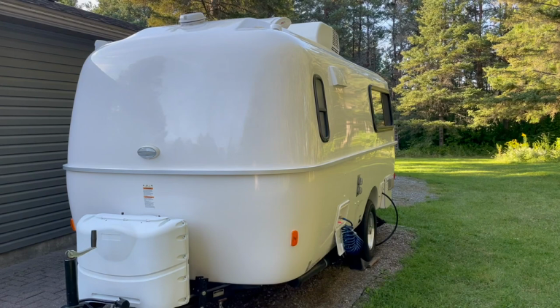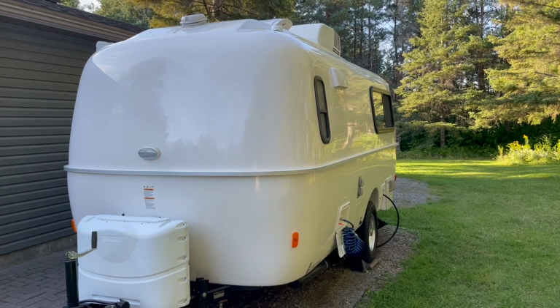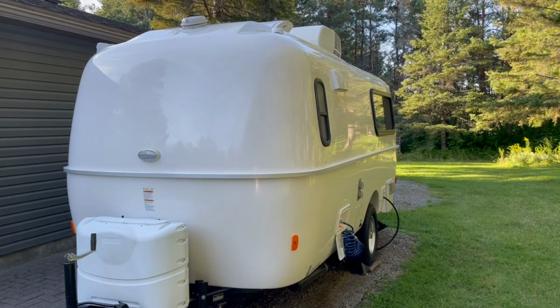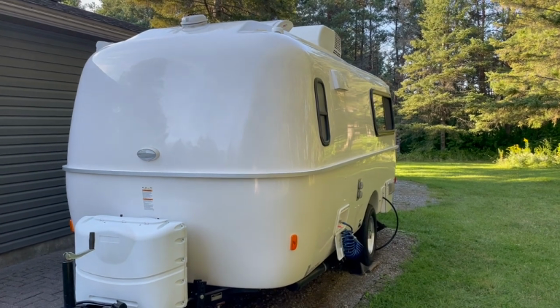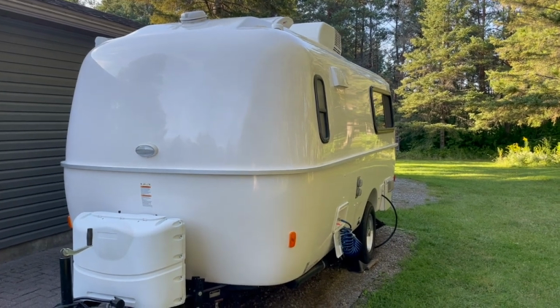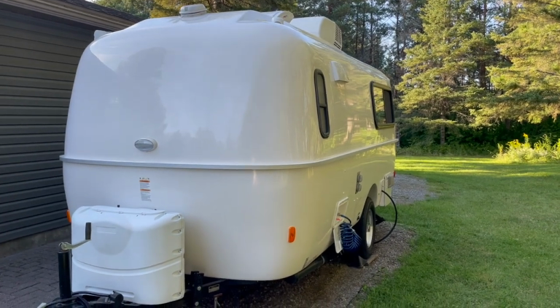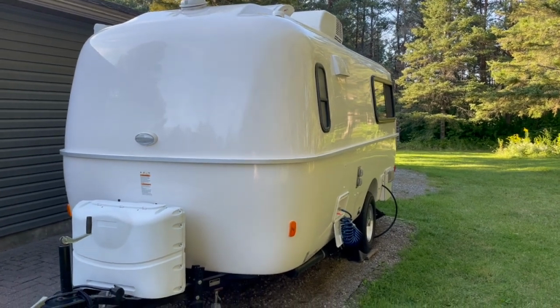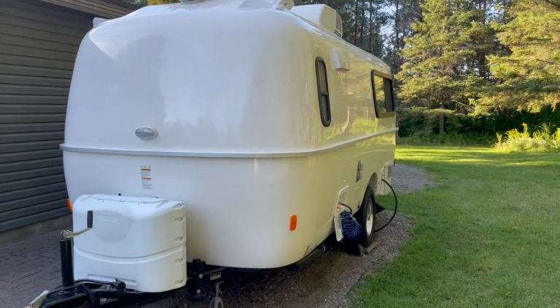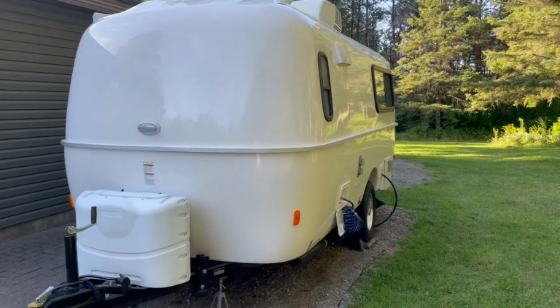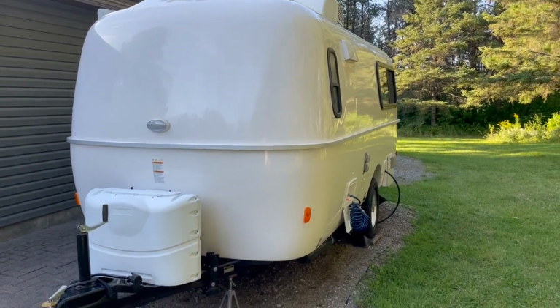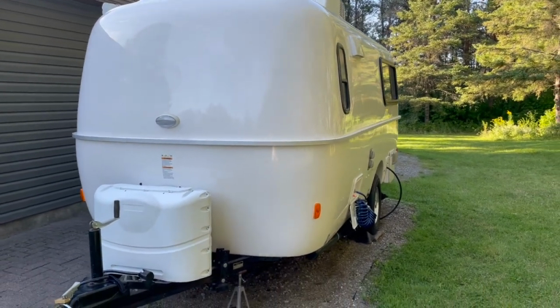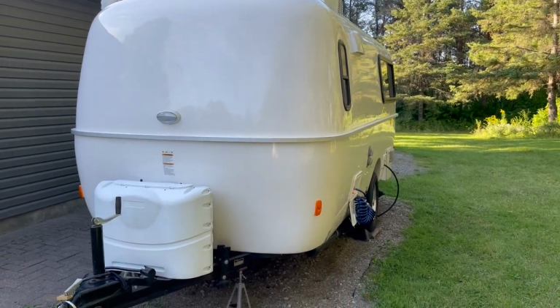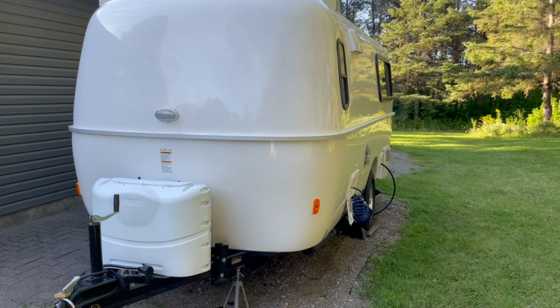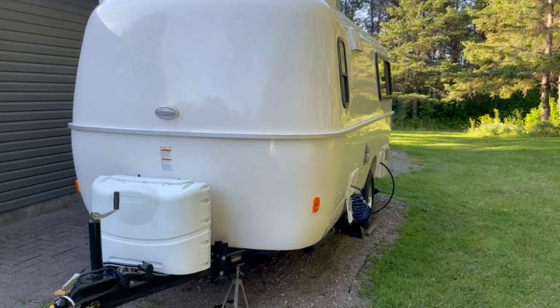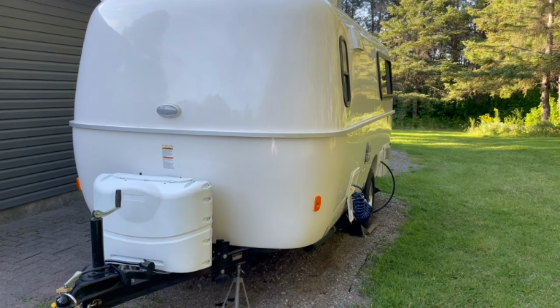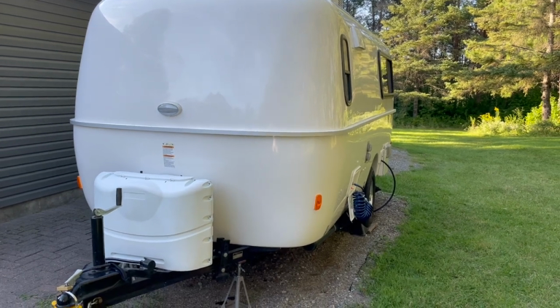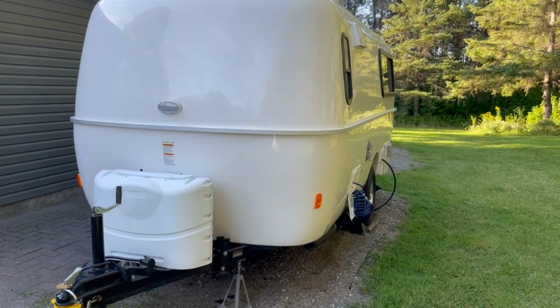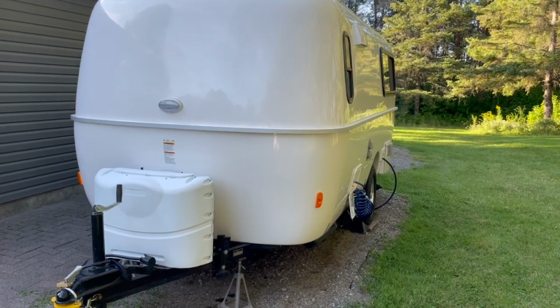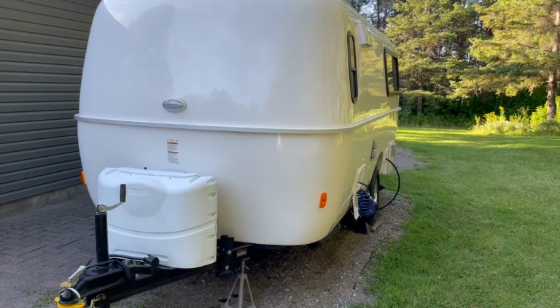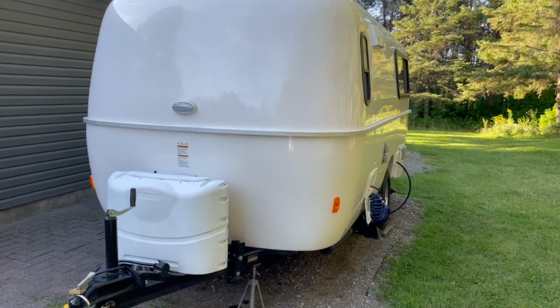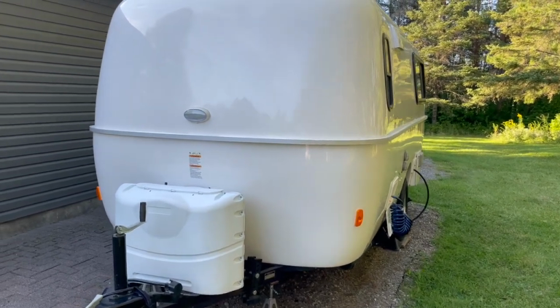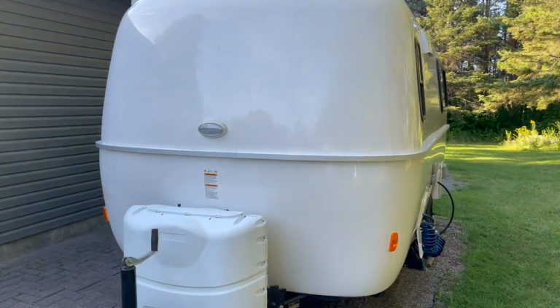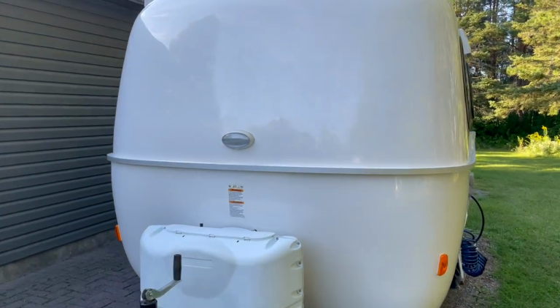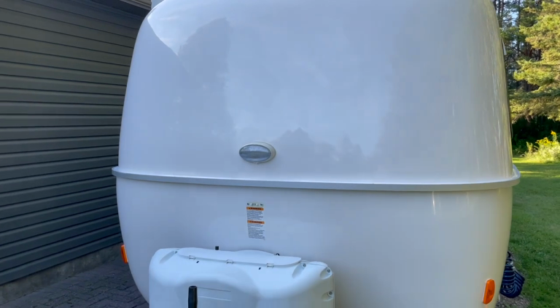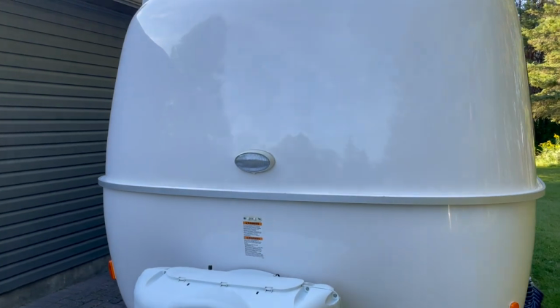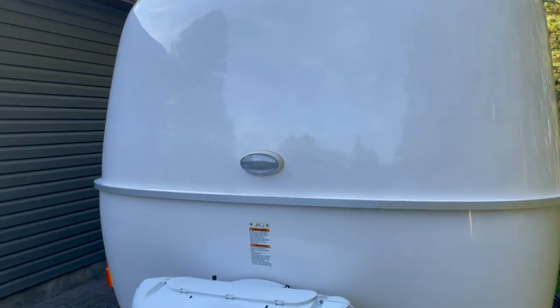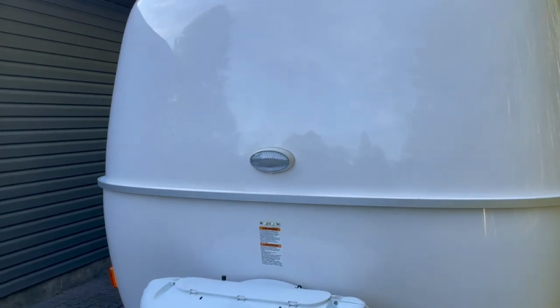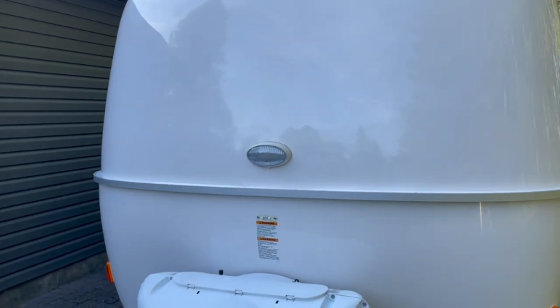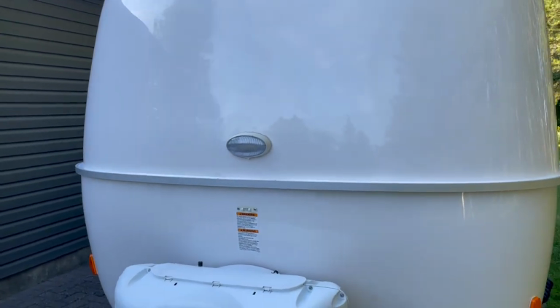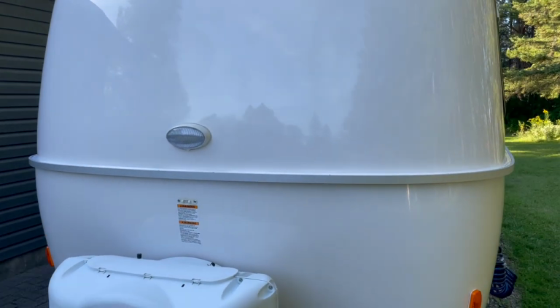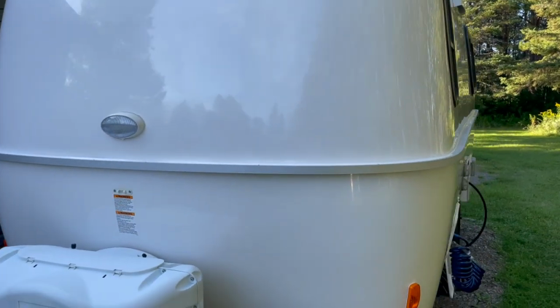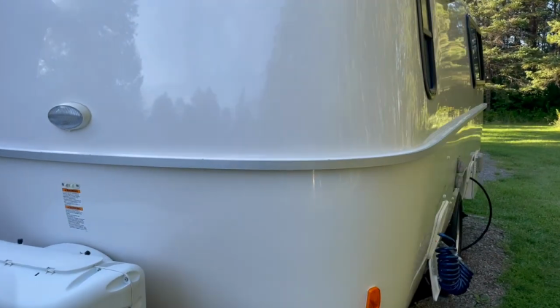Alright, so let's get started with the tour of the outside. The first thing you'll notice on the front here is that this trailer does come complete with two dual propane tanks on the front, as well as a convenience light on the front for when you're hooking up late at night and need that extra lighting.